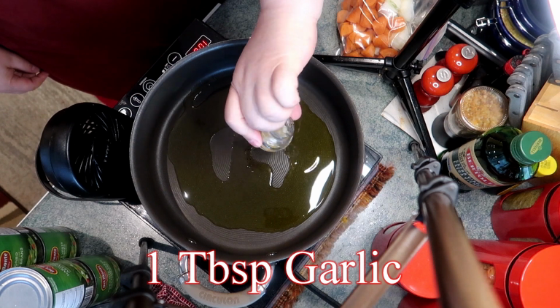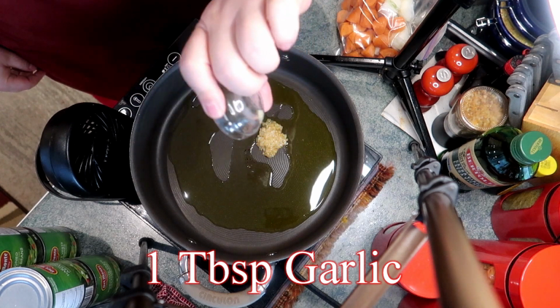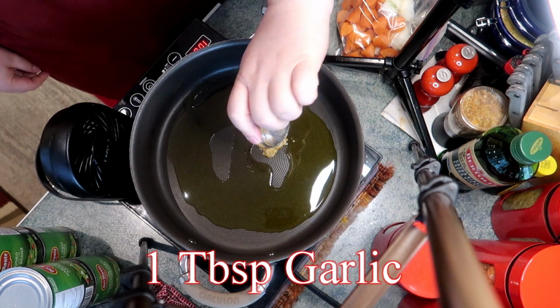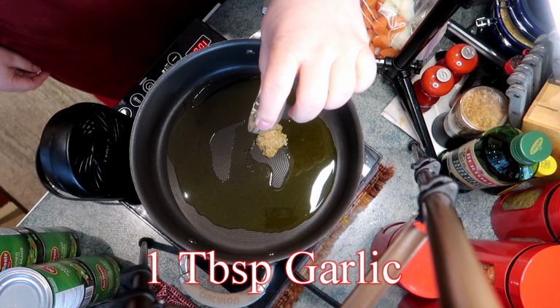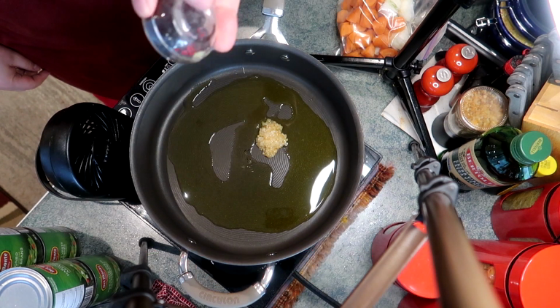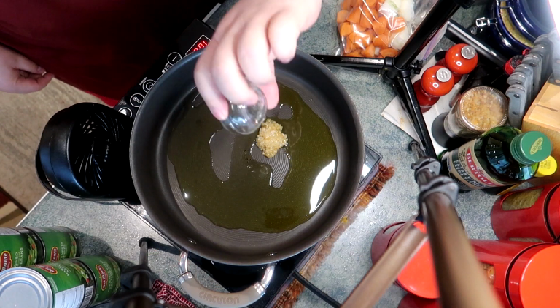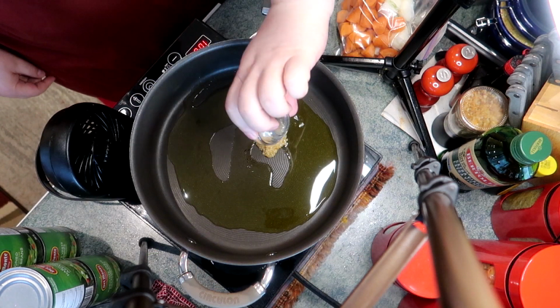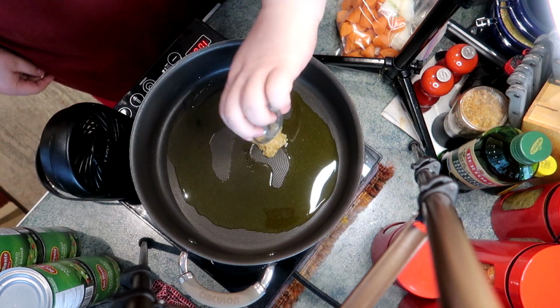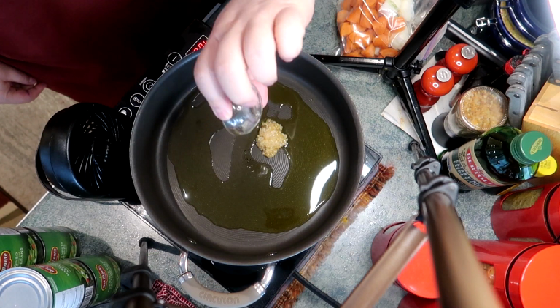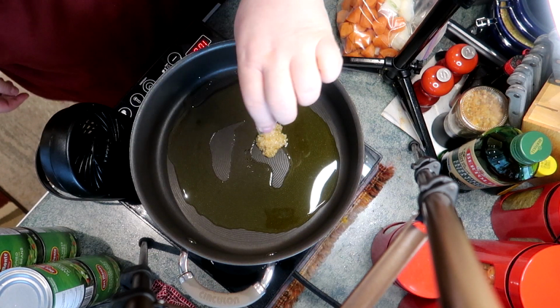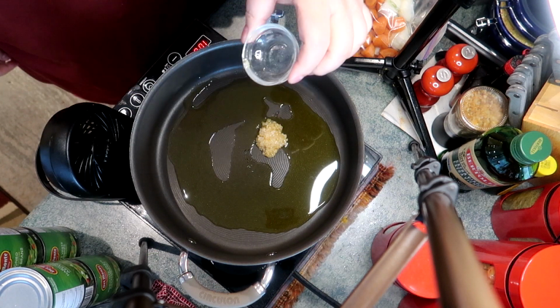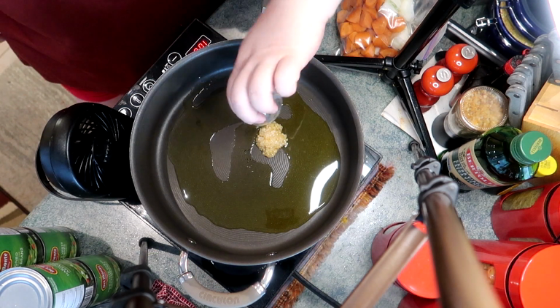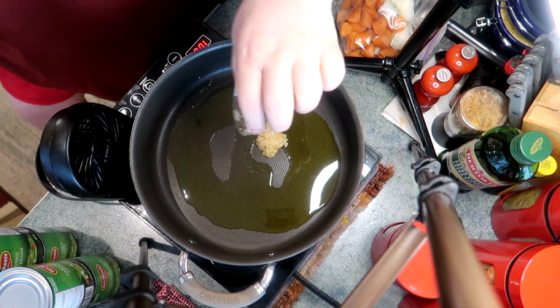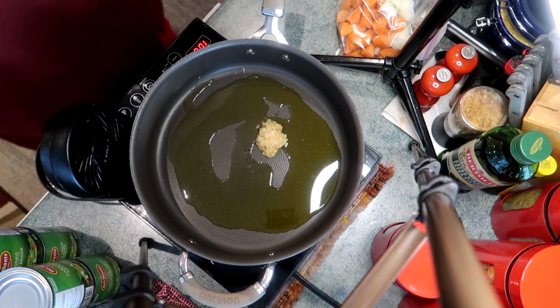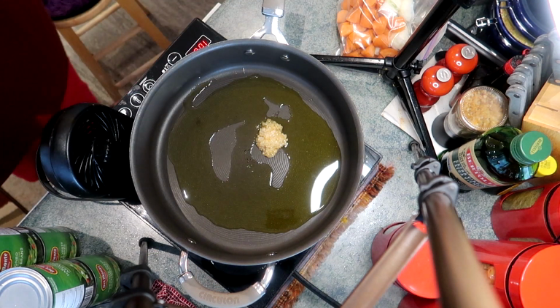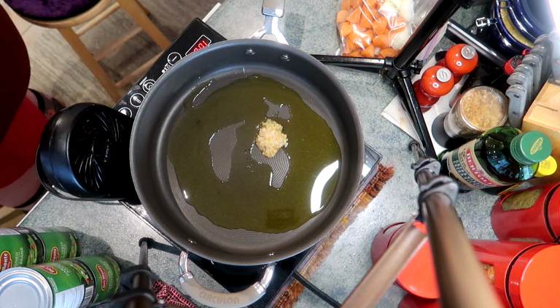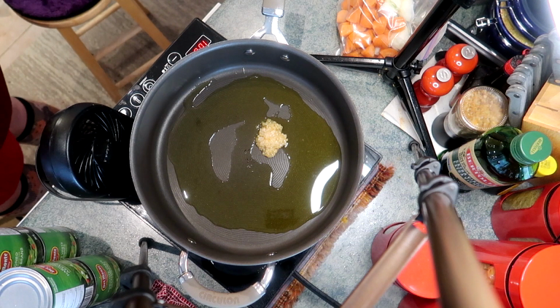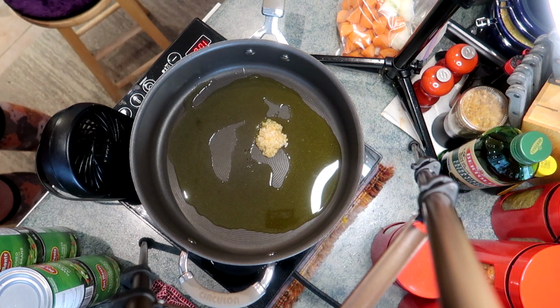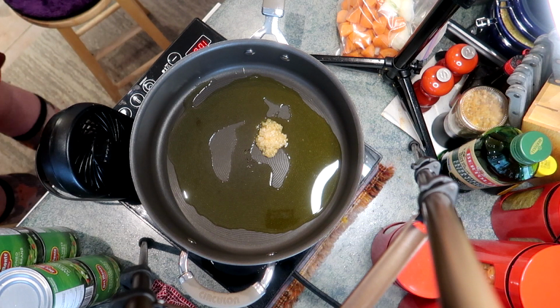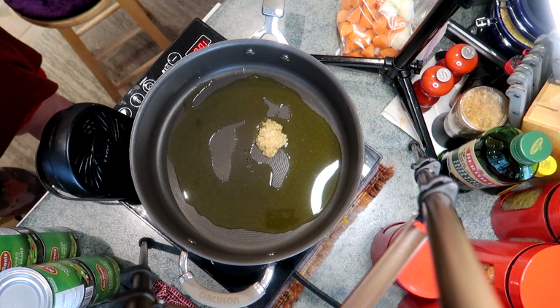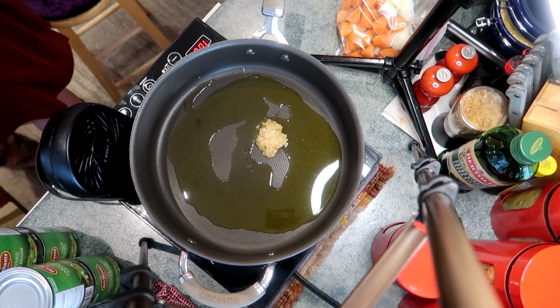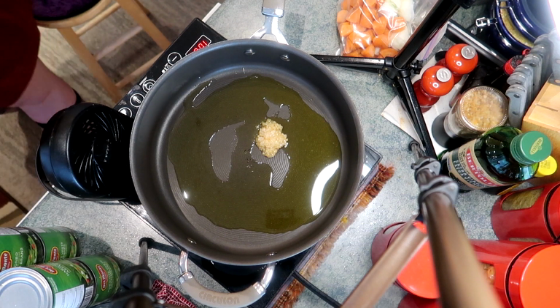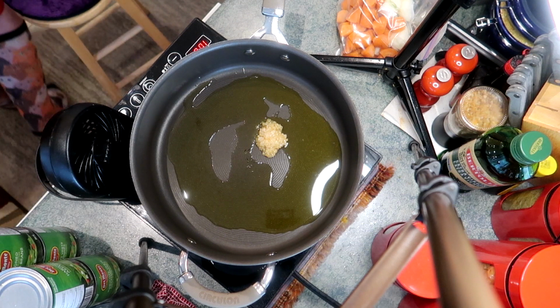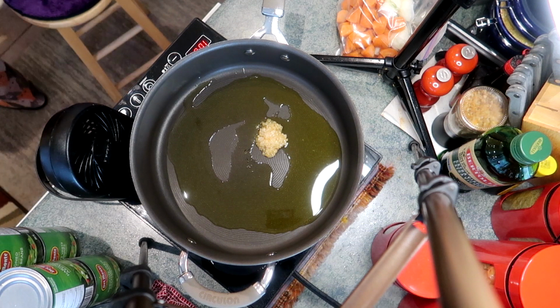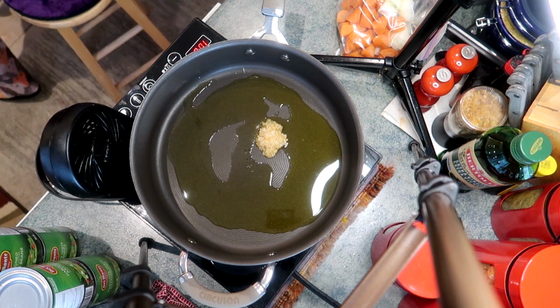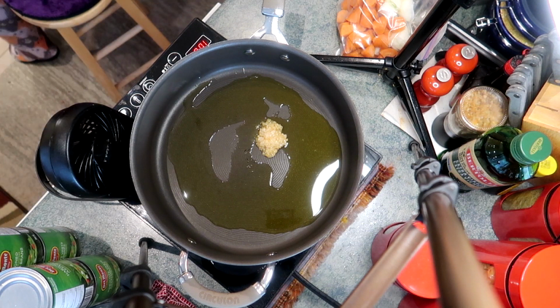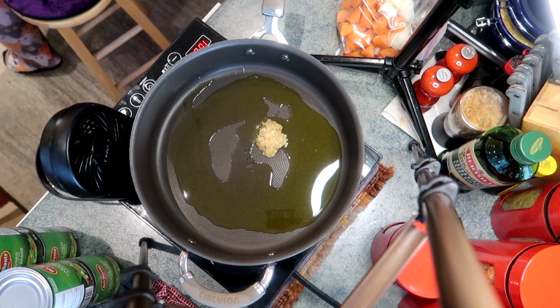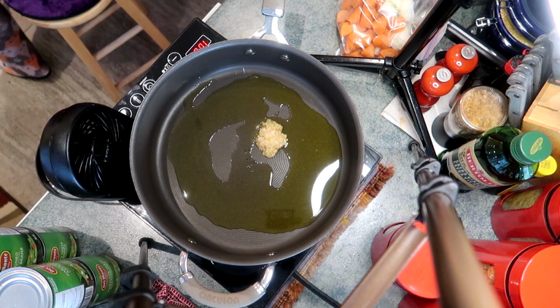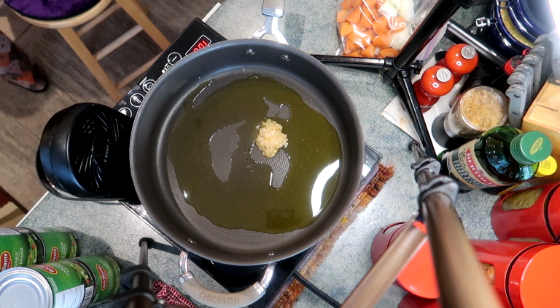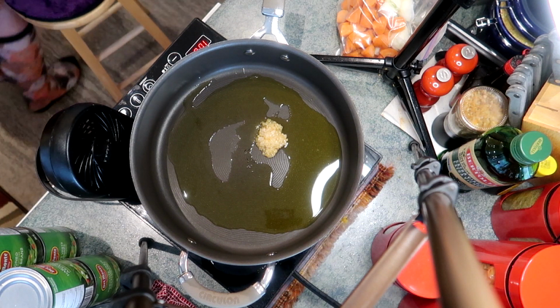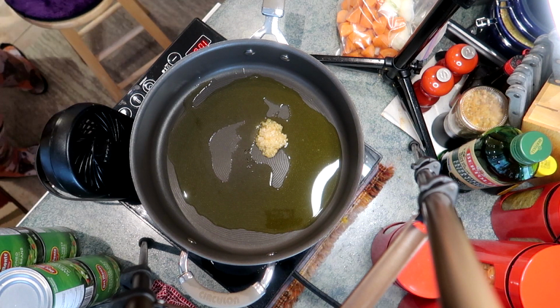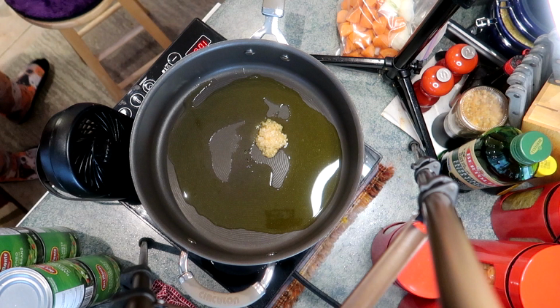I'm adding a tablespoon of garlic and we're just bringing that up to heat. We're gonna kind of zhuzh the garlic around and start to get it flavorful and fragrant.